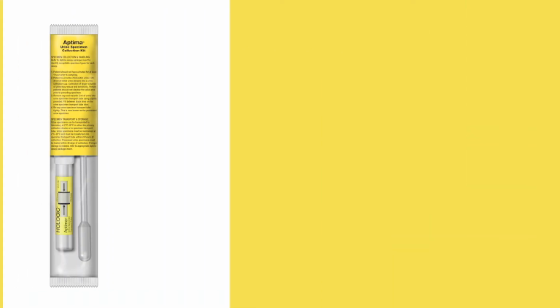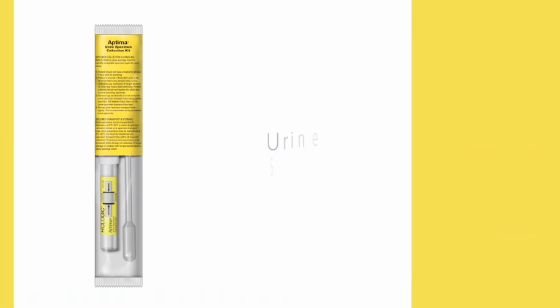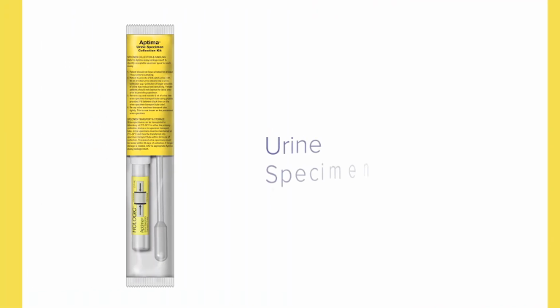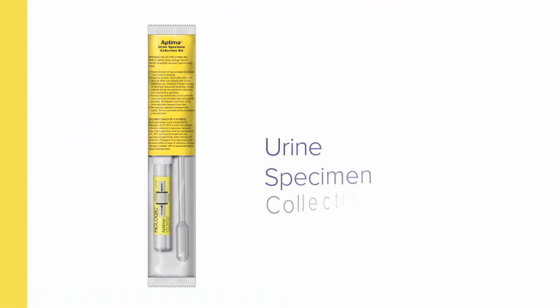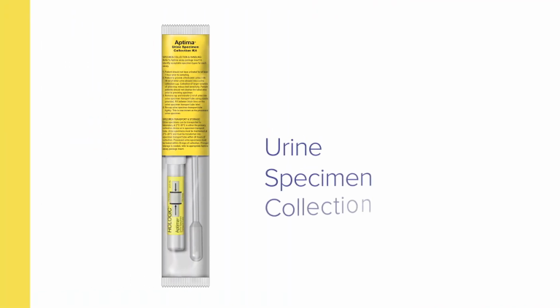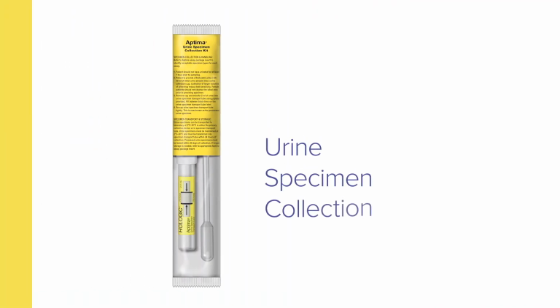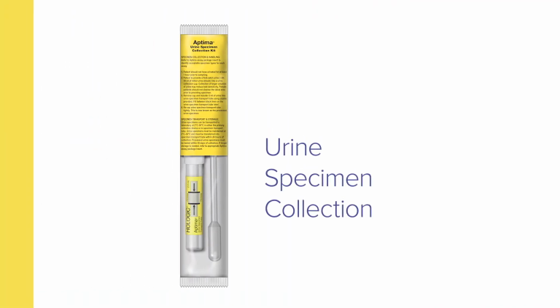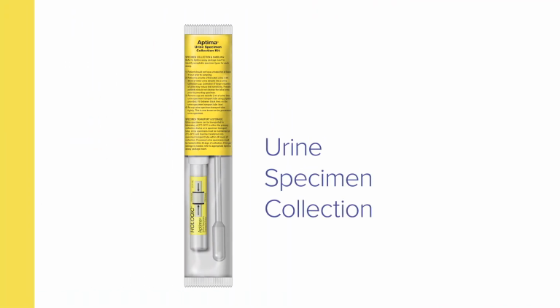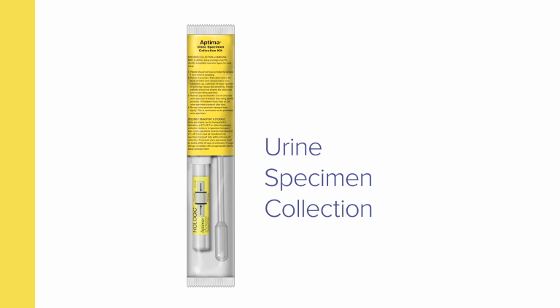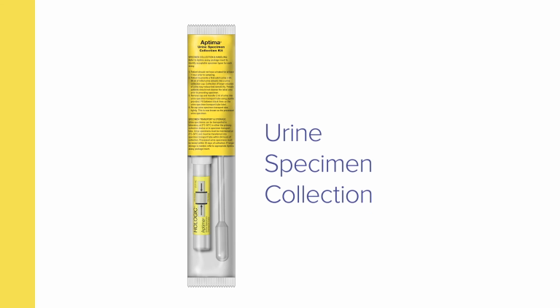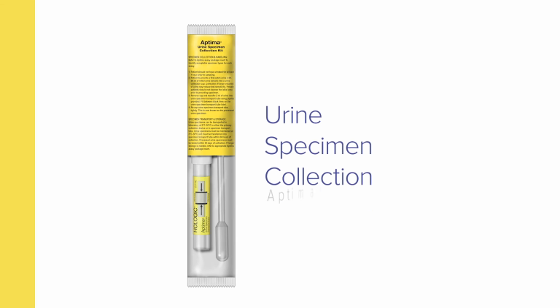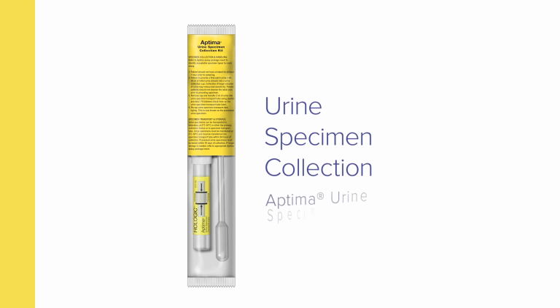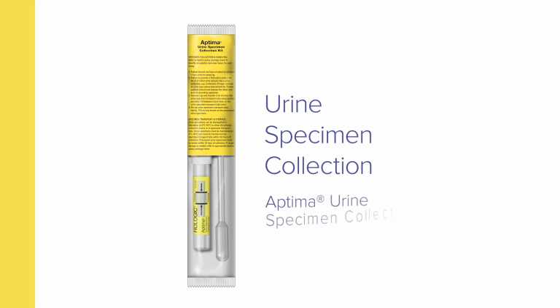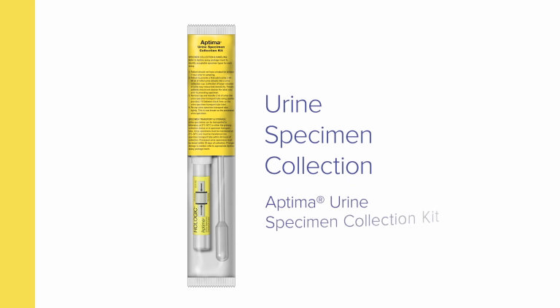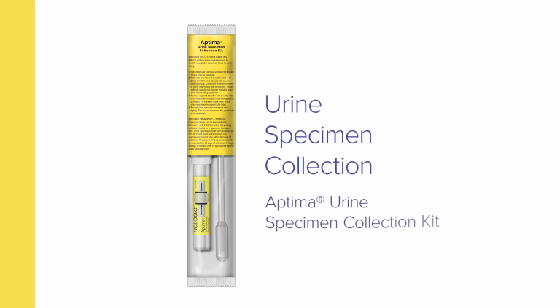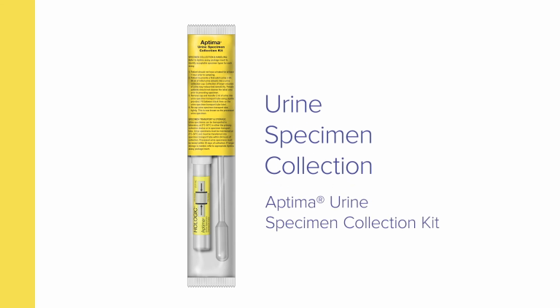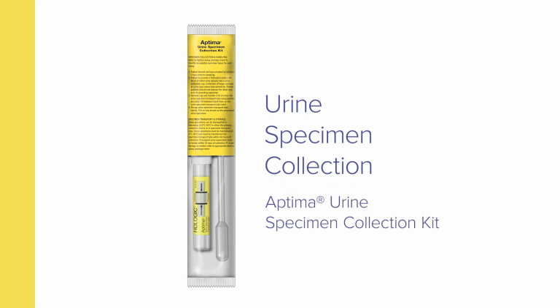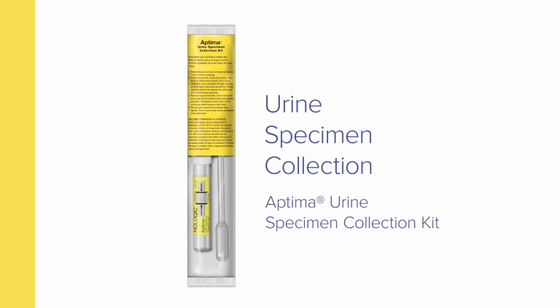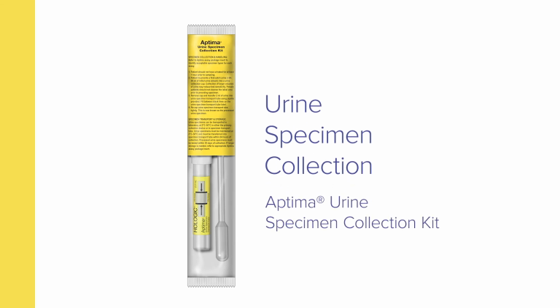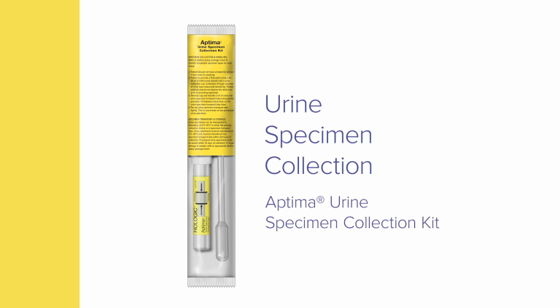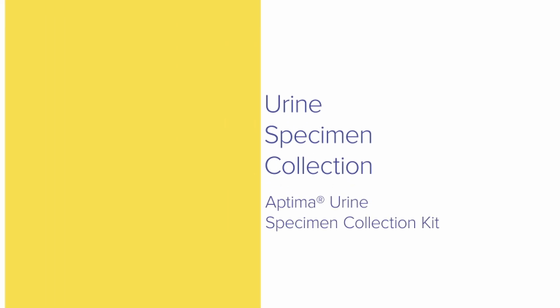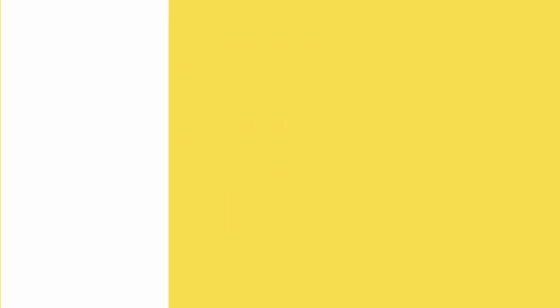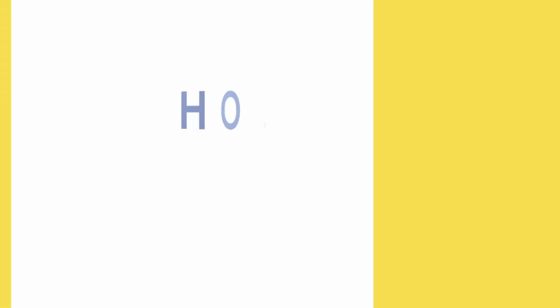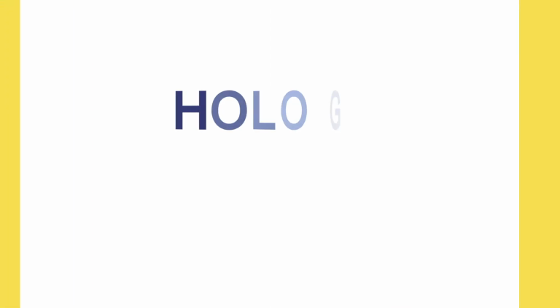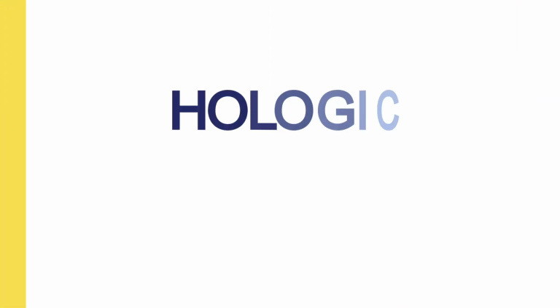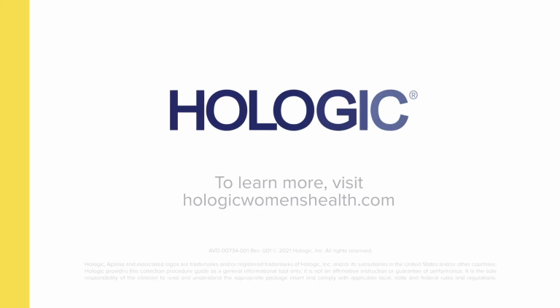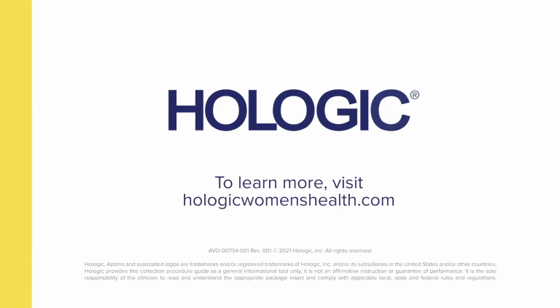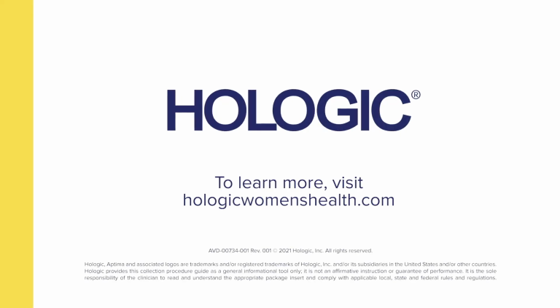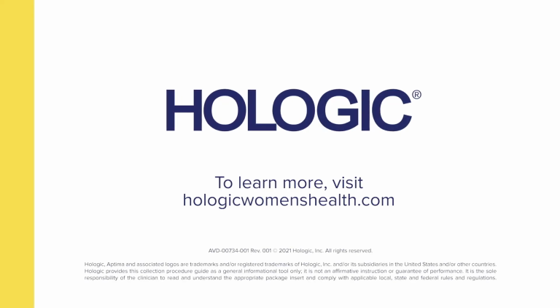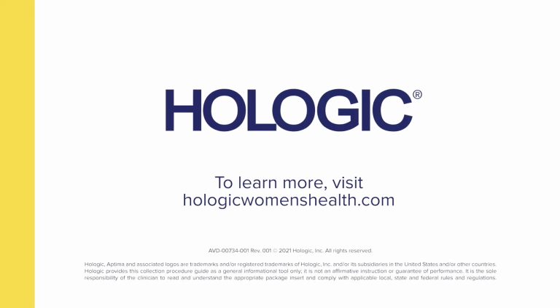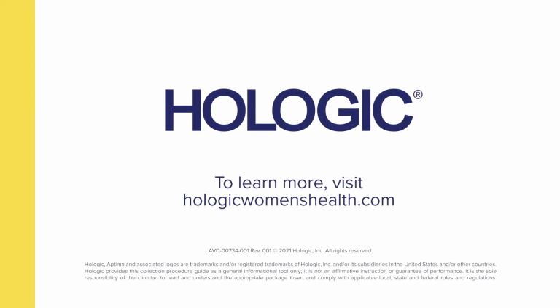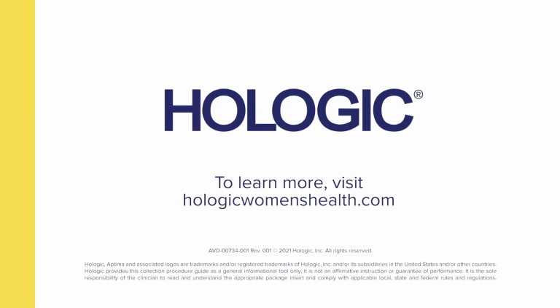The collection of urine specimens by clinicians with the Aptima Urine Specimen Collection Kit. To learn more, visit HologicWomensHealth.com.